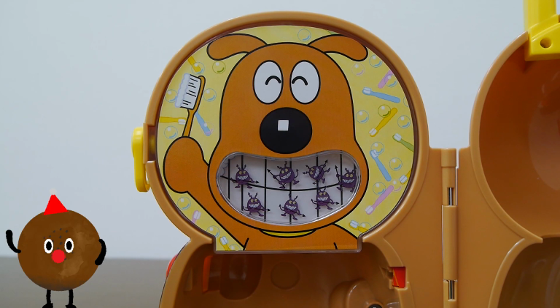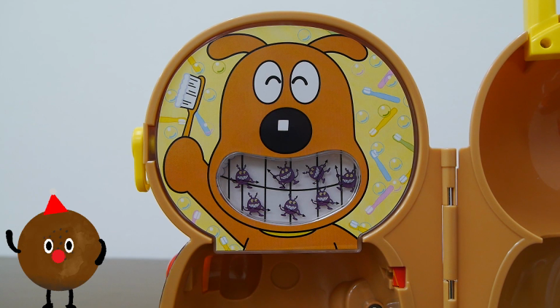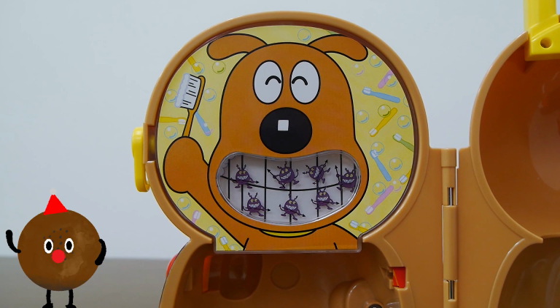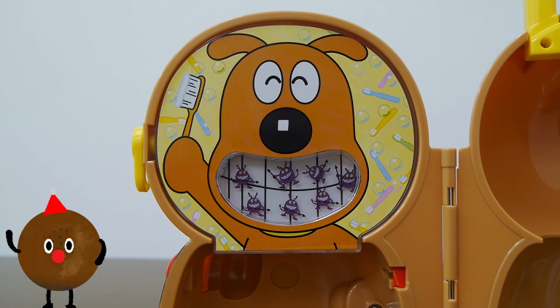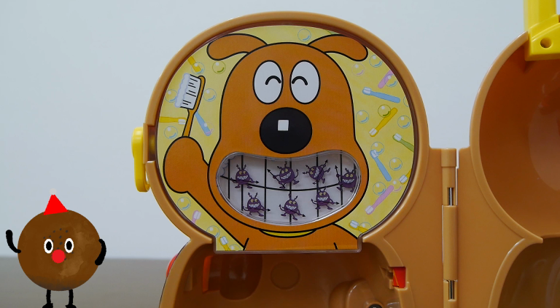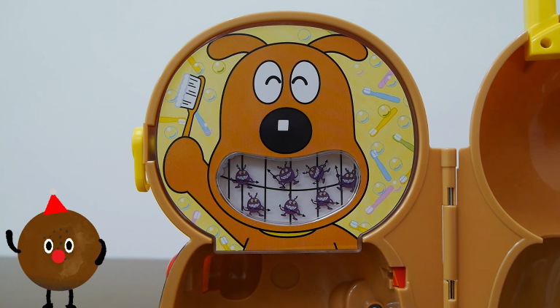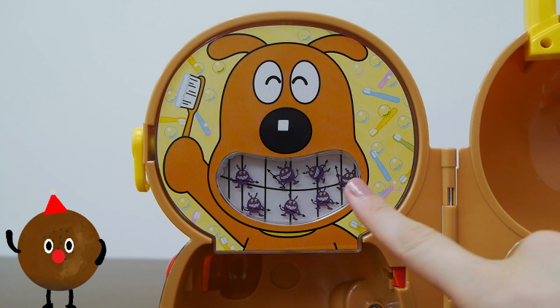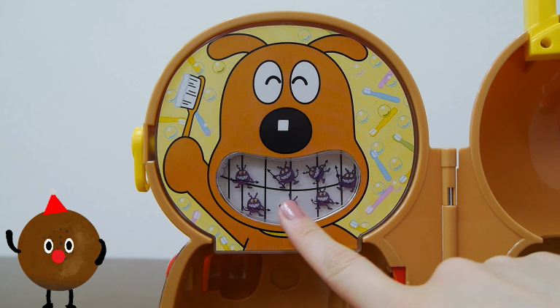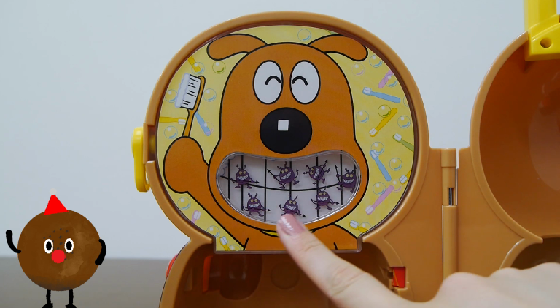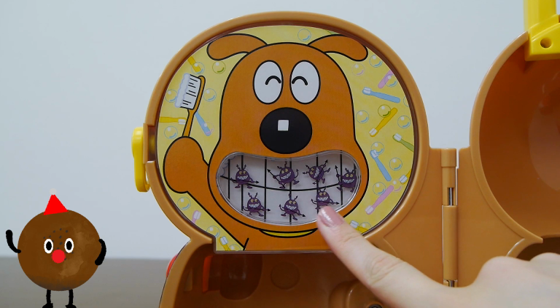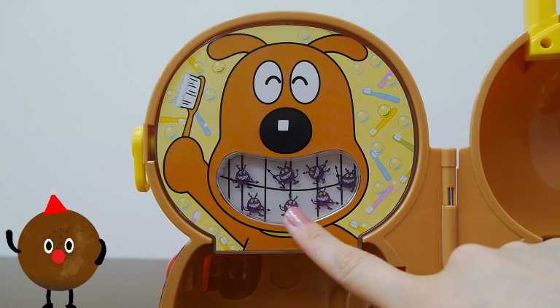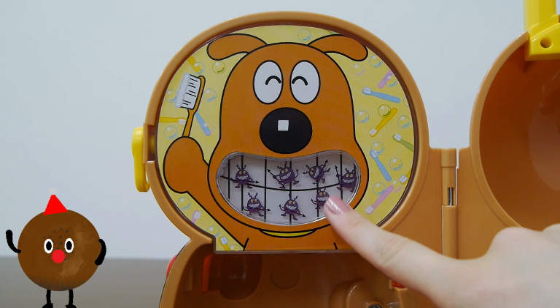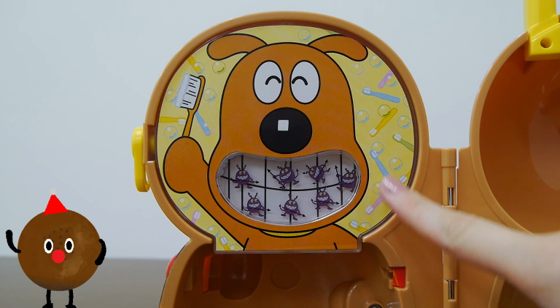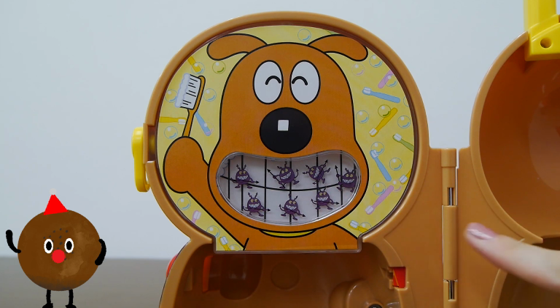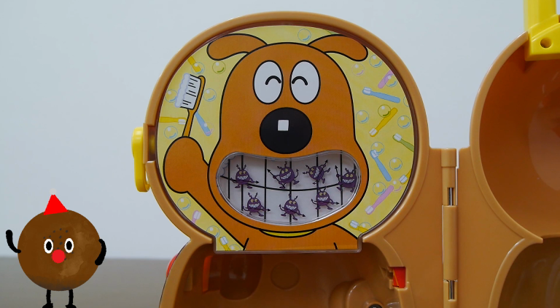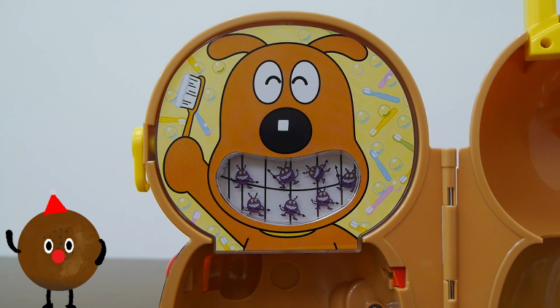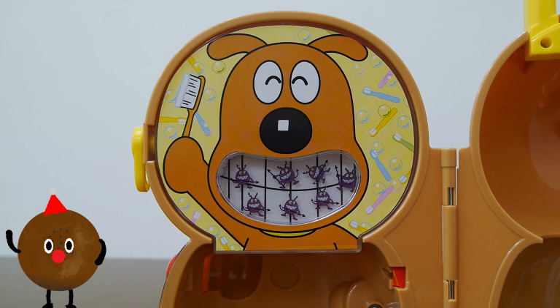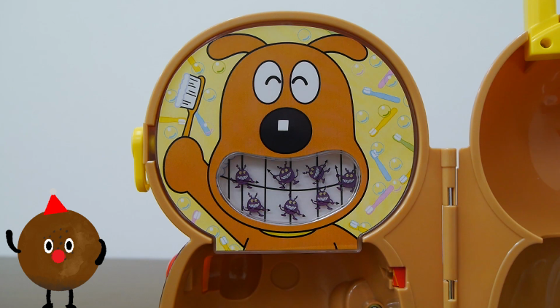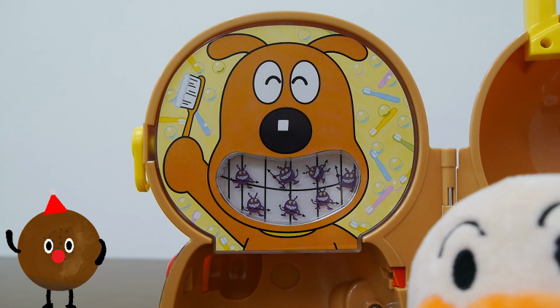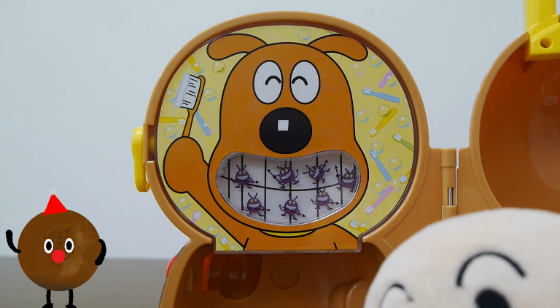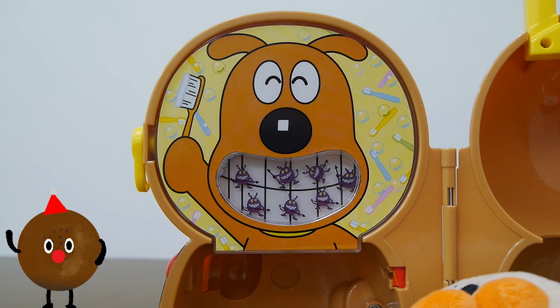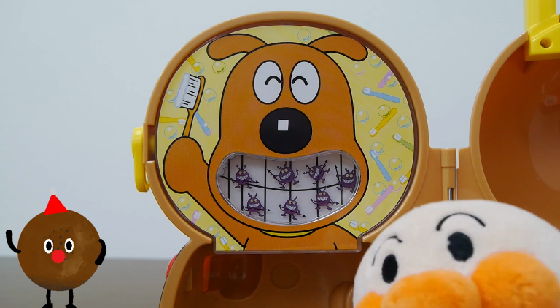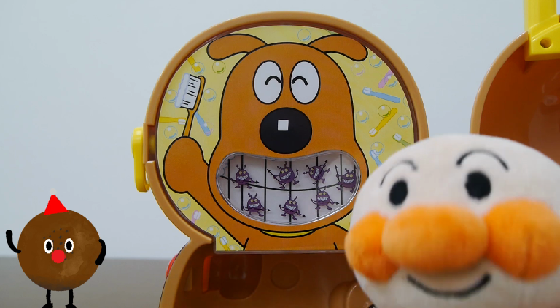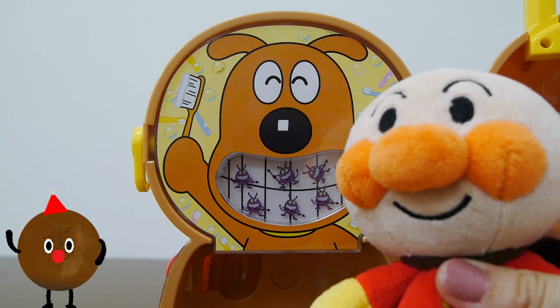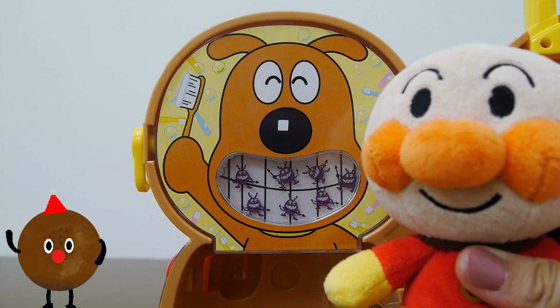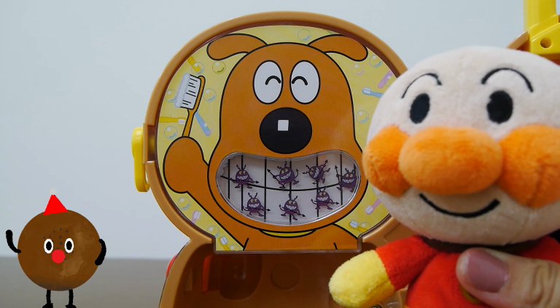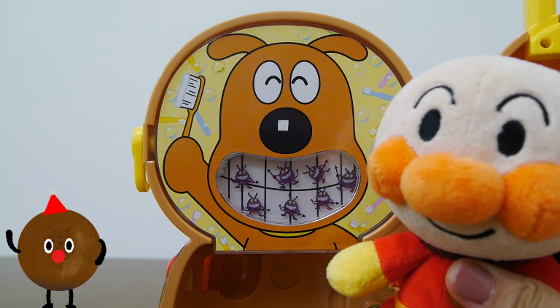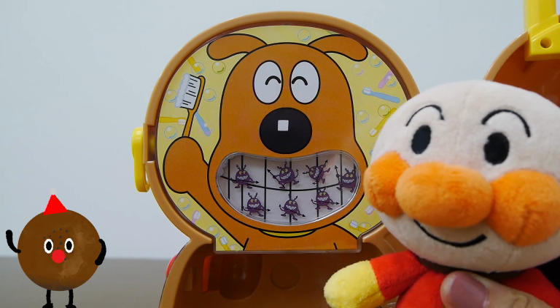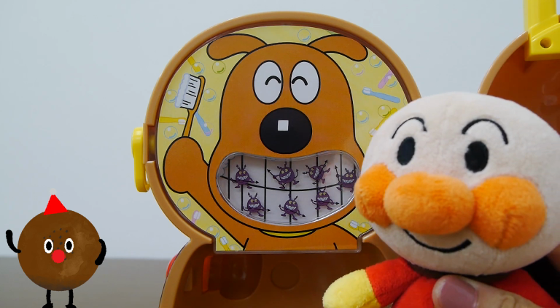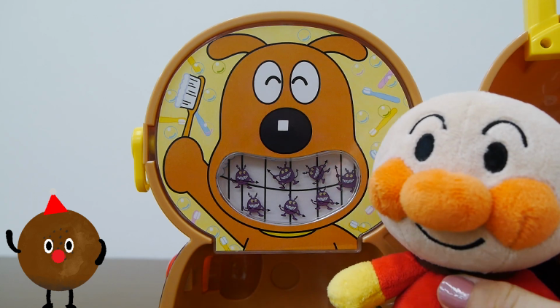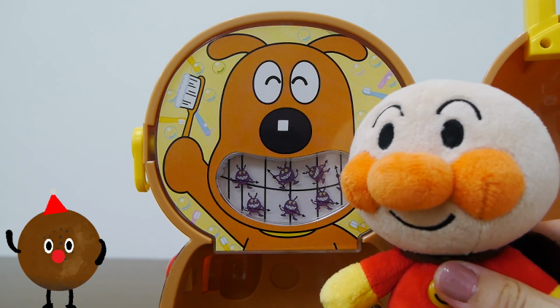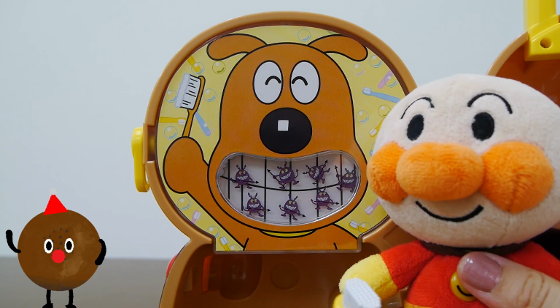Oh no! Cheese the dog's teeth are full of bacteria. He'll get a lot of tooth decay if we don't do something about it. Let's bring Antpanman and his toothbrush to help him out.